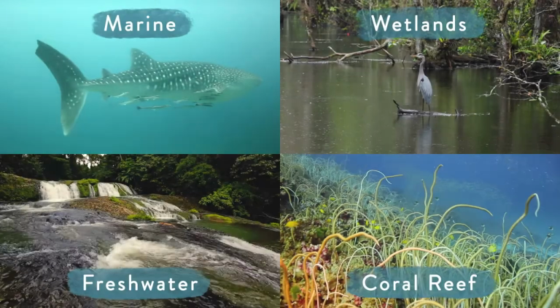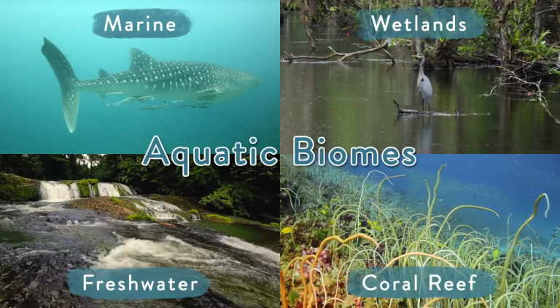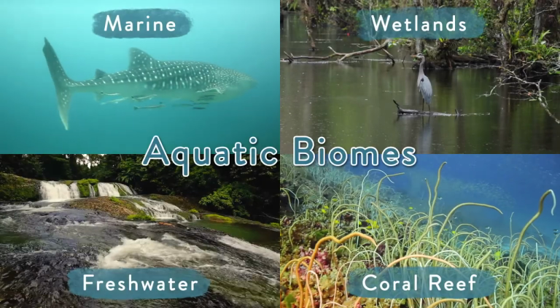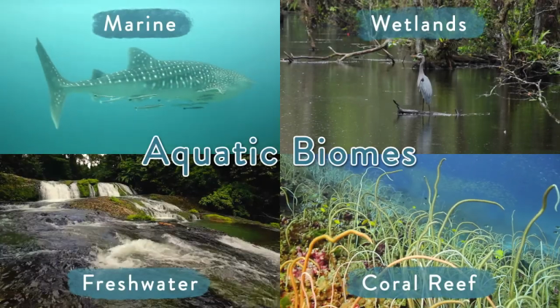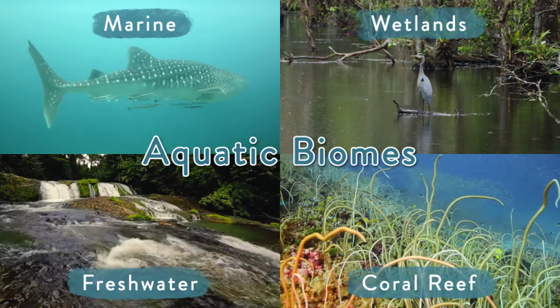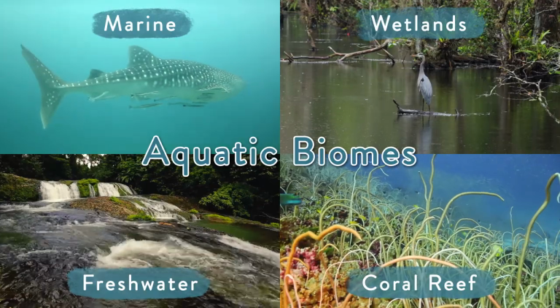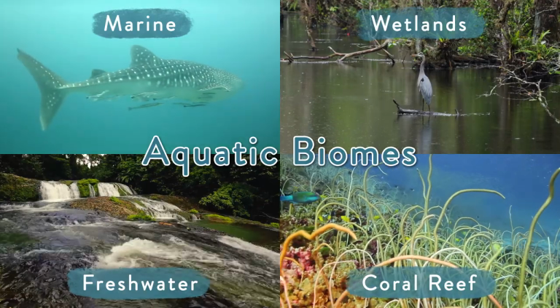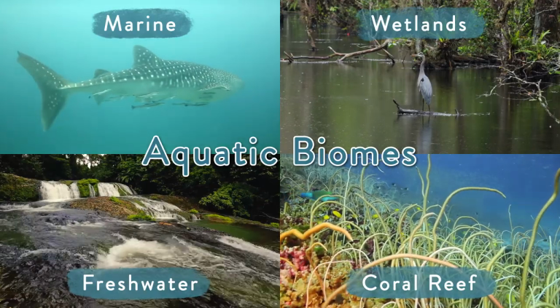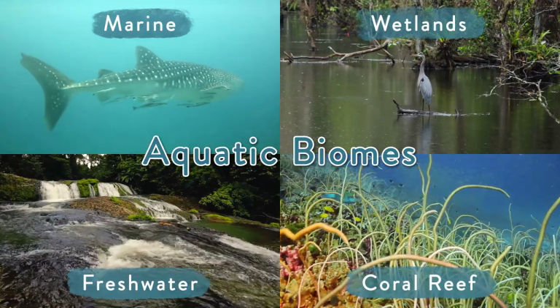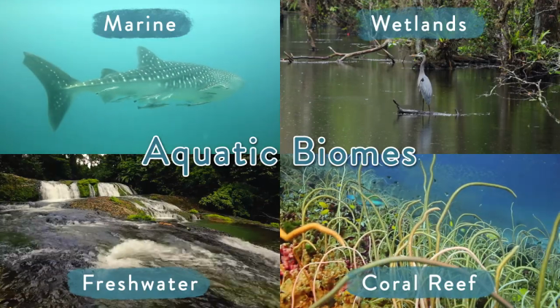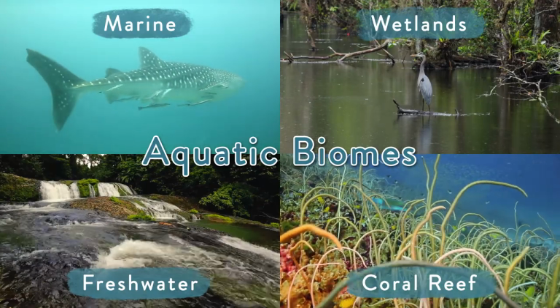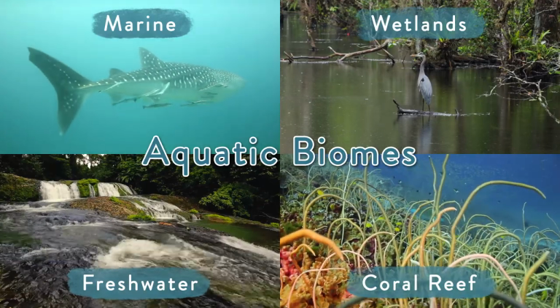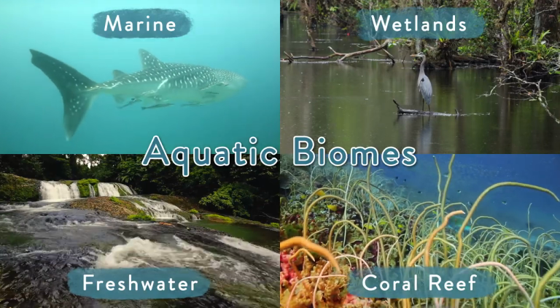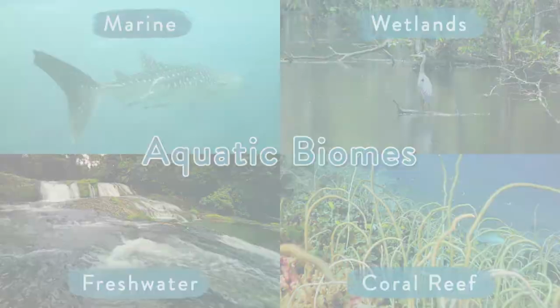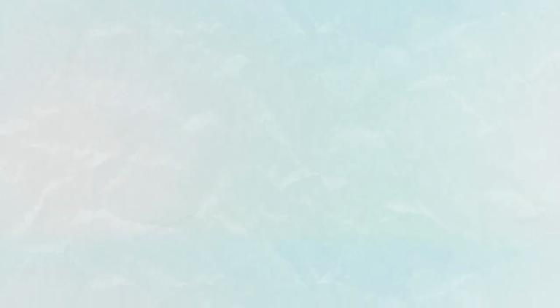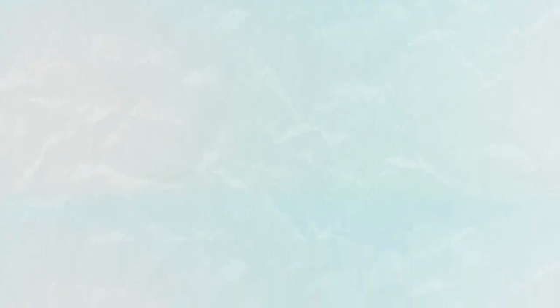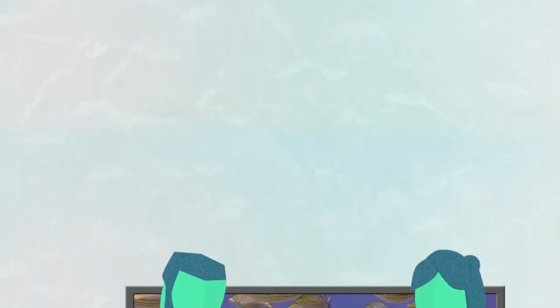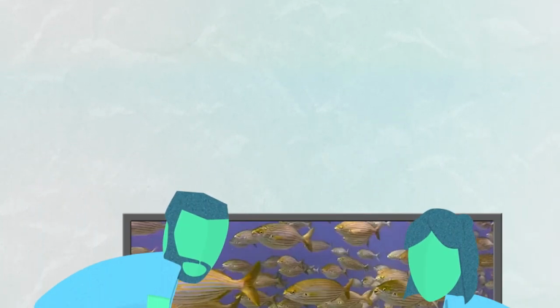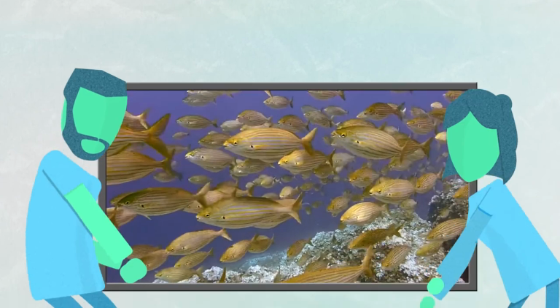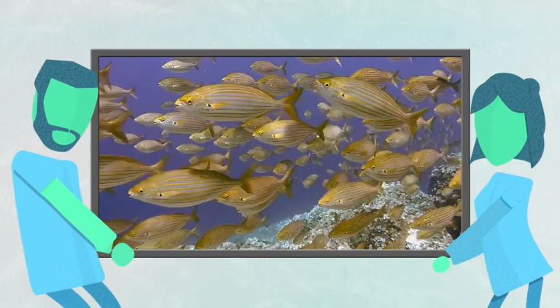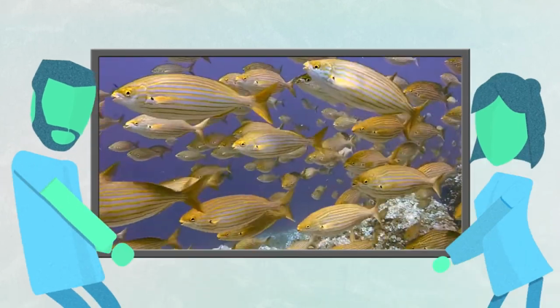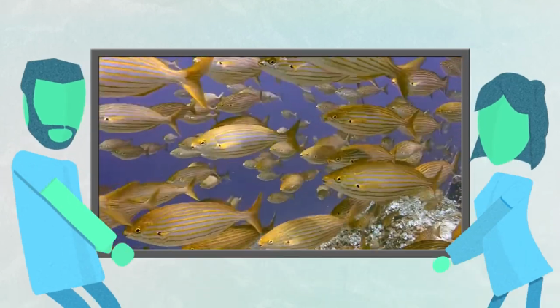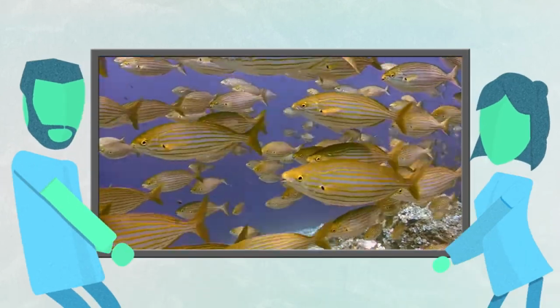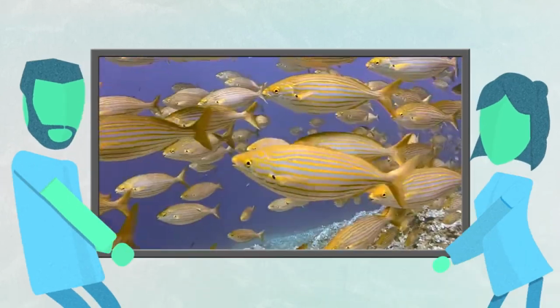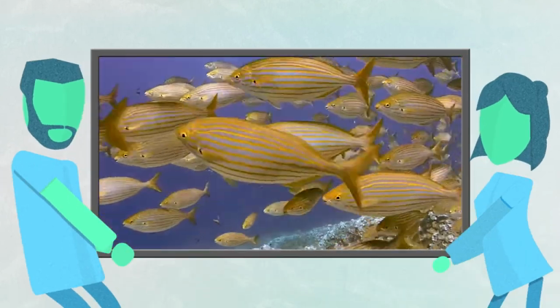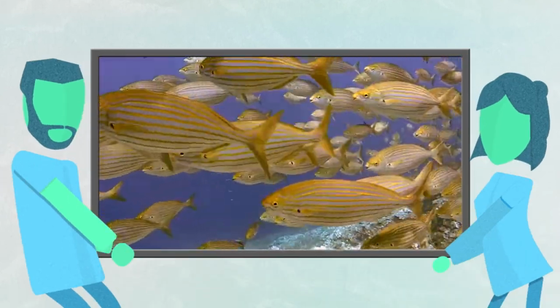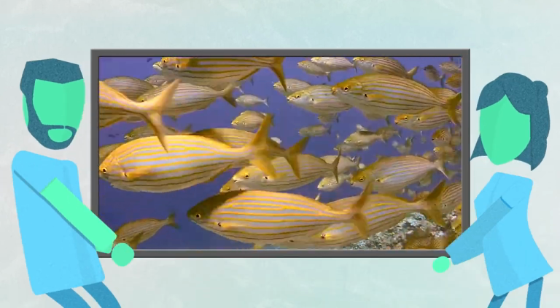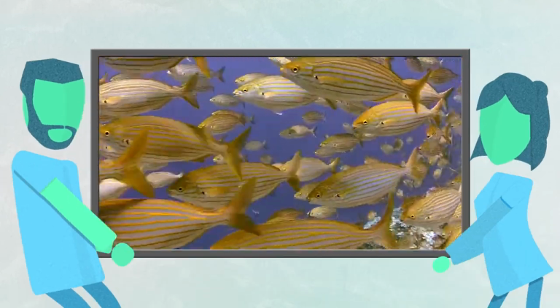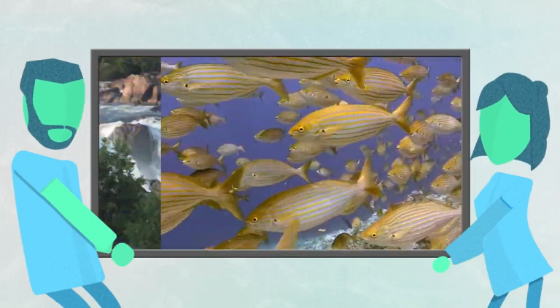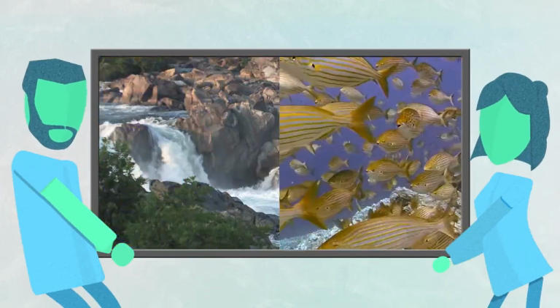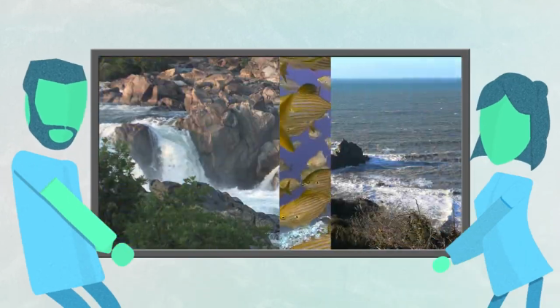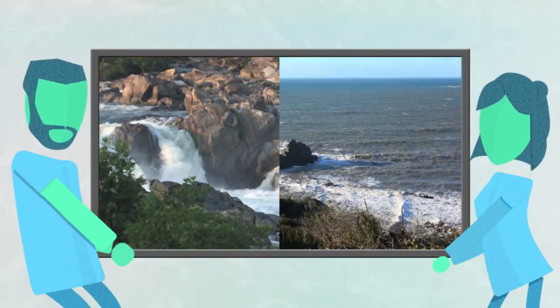The aquatic biomes of the world have one thing in common: water. Billions of years ago, life began here. There are two types of aquatic biomes — freshwater and marine.